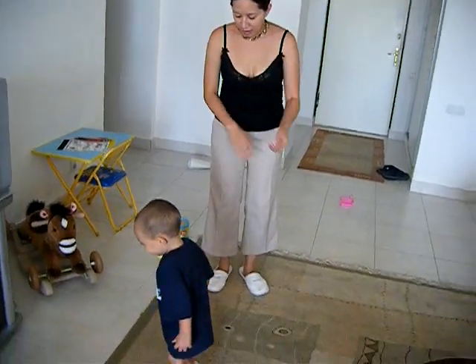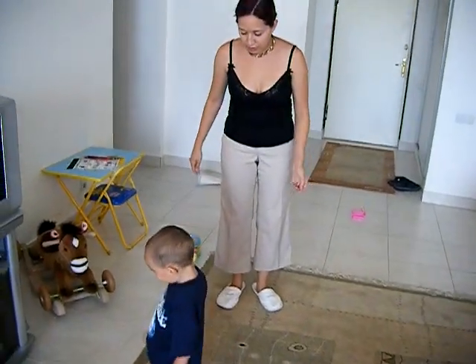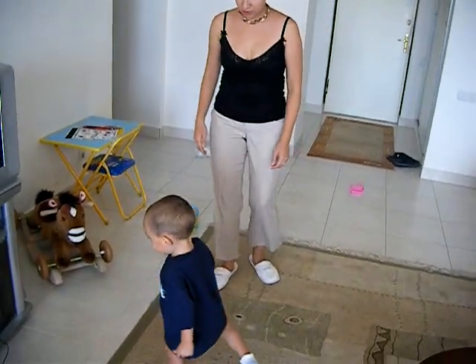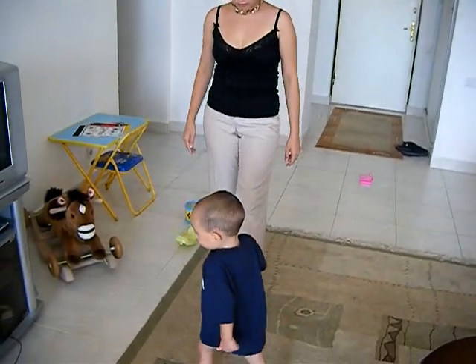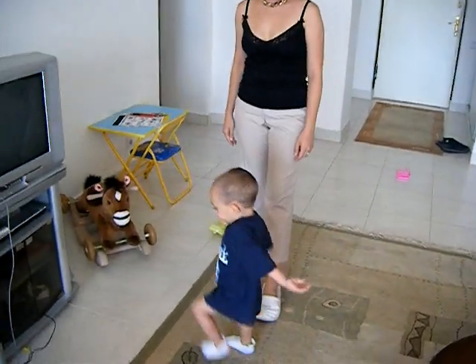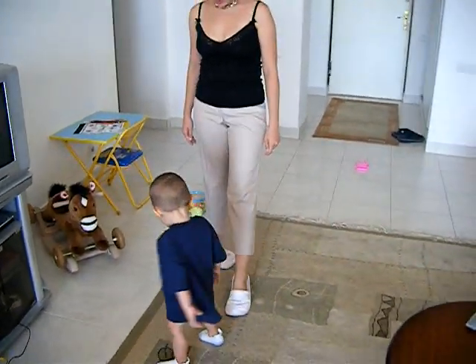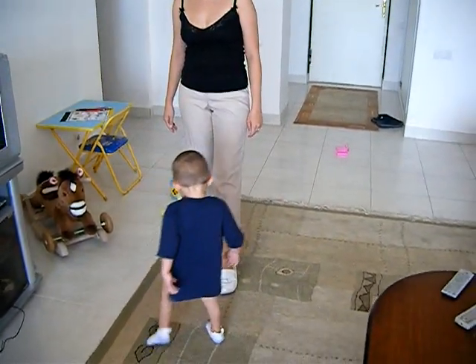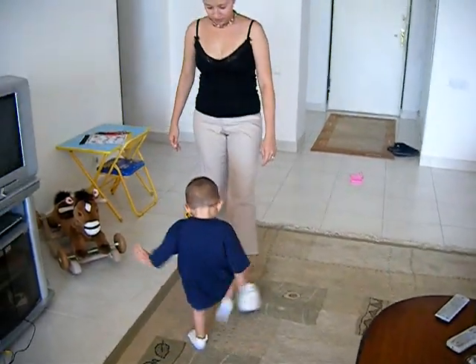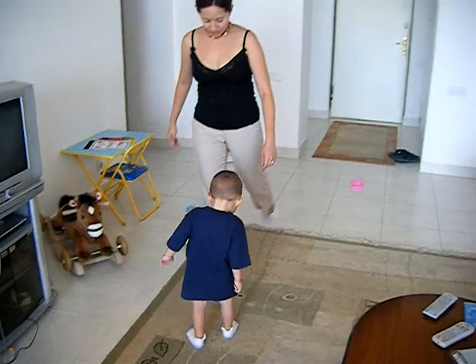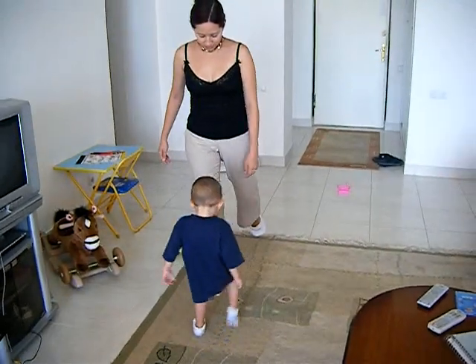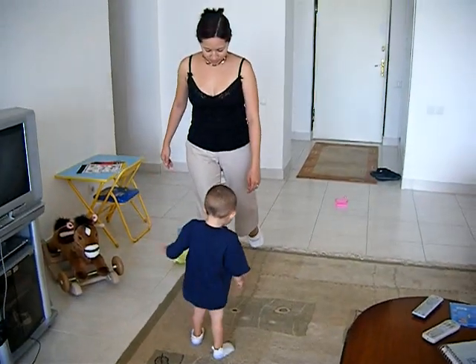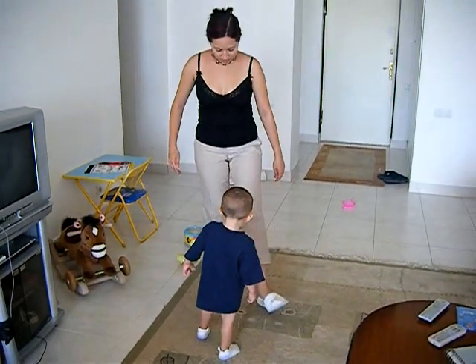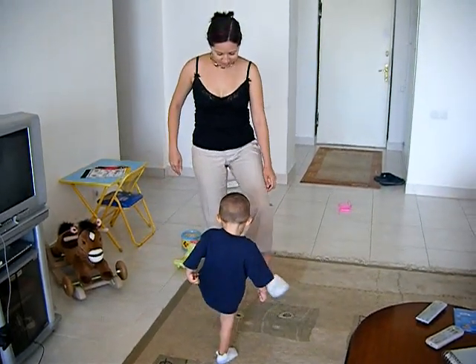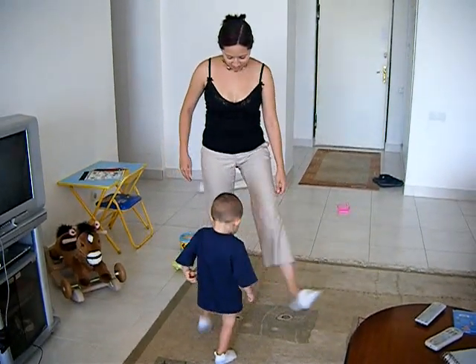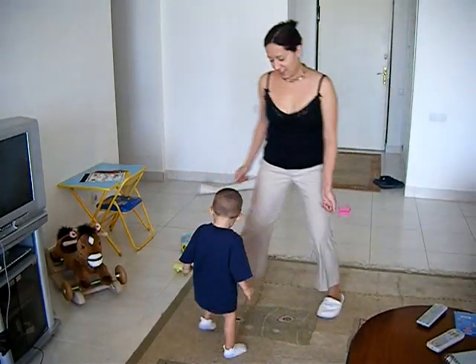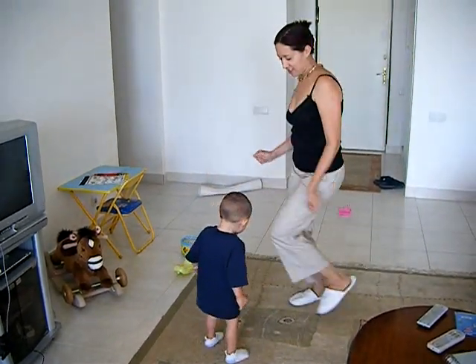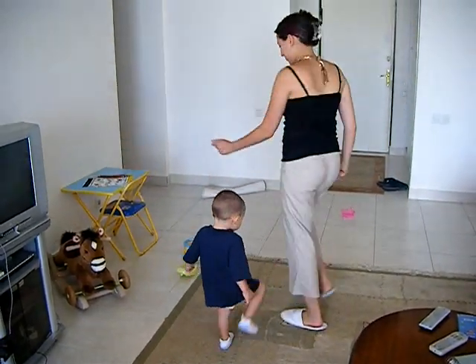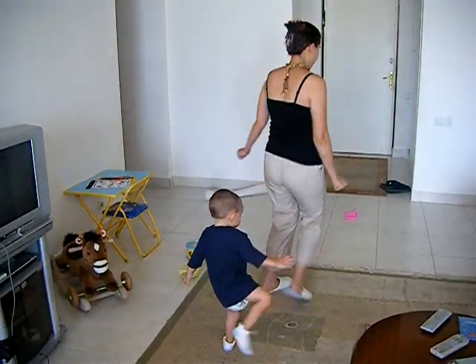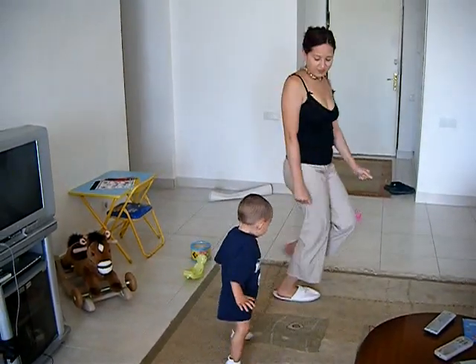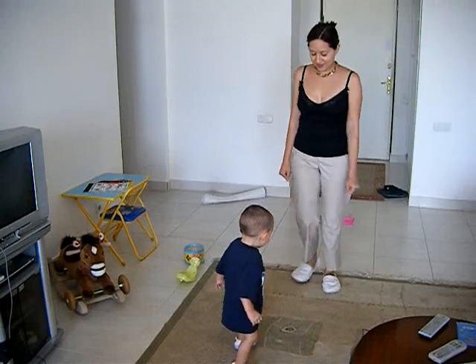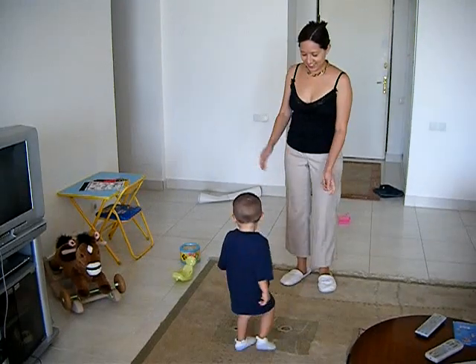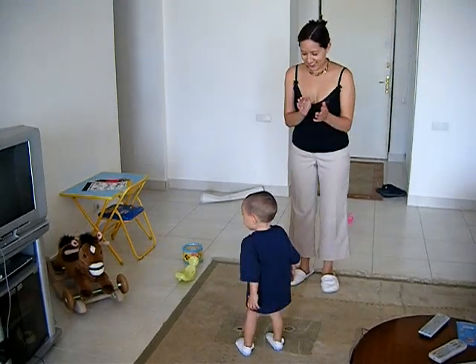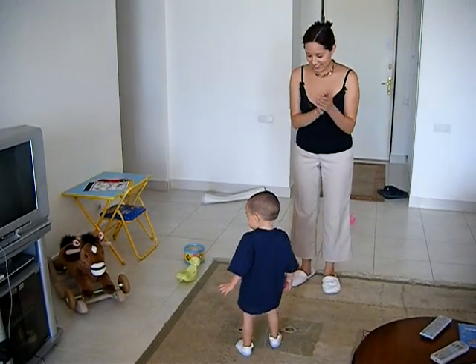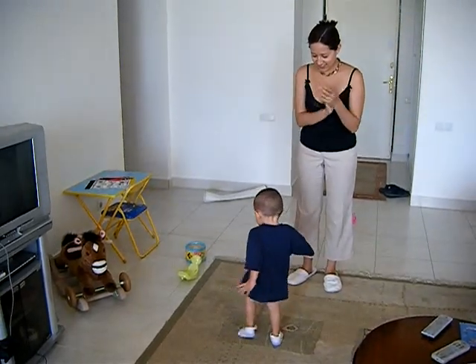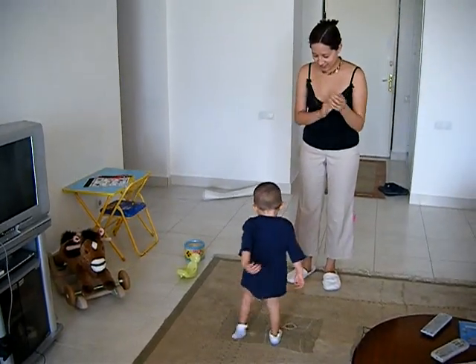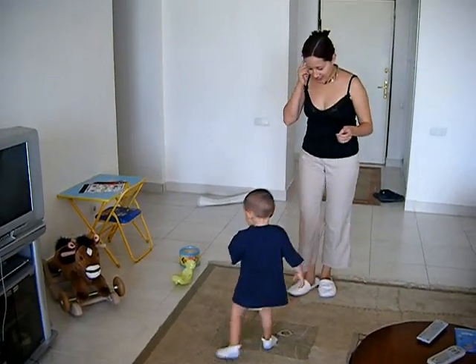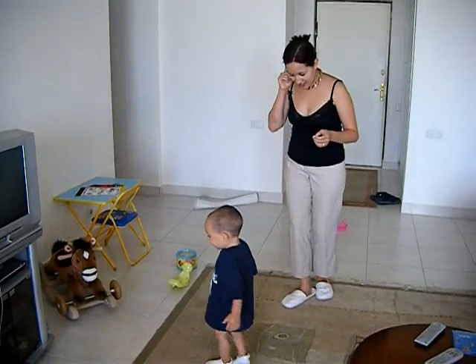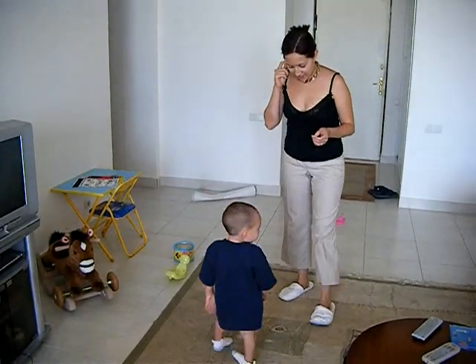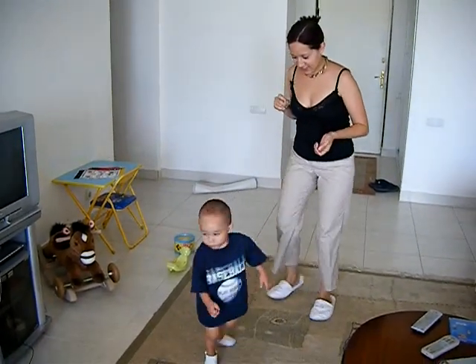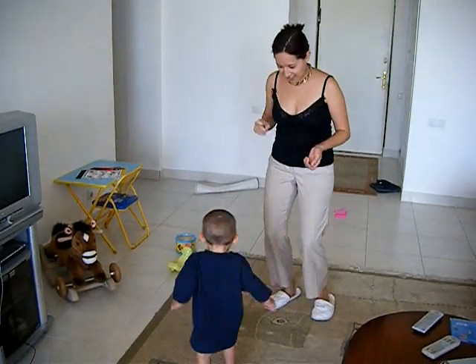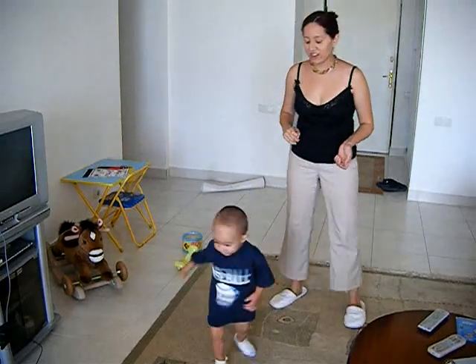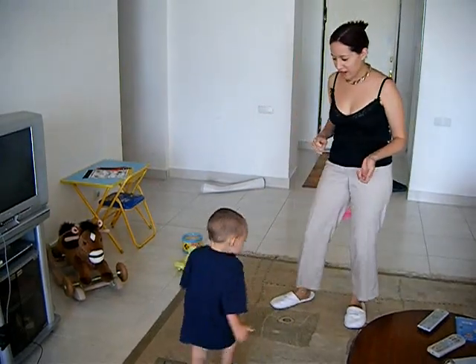Now your left foot. Put your left foot in and you put your left foot out. Put your left foot in and you shake it all about. You do the hokey pokey and you turn yourself around. Good. There you turn yourself around.